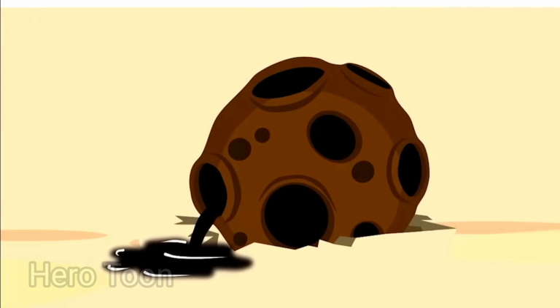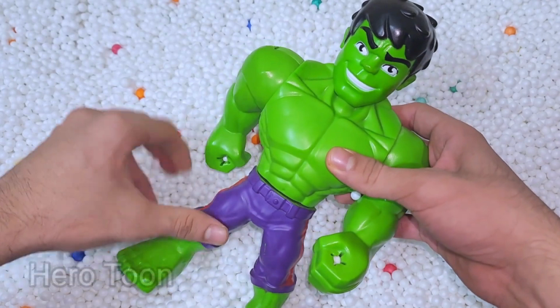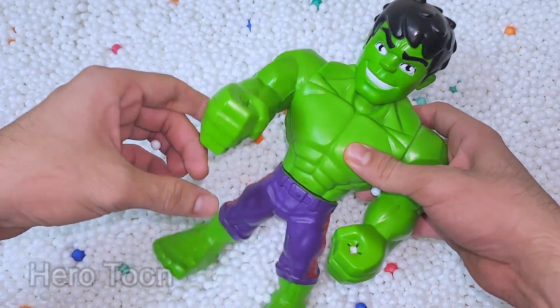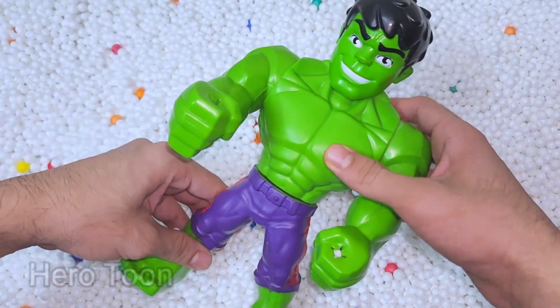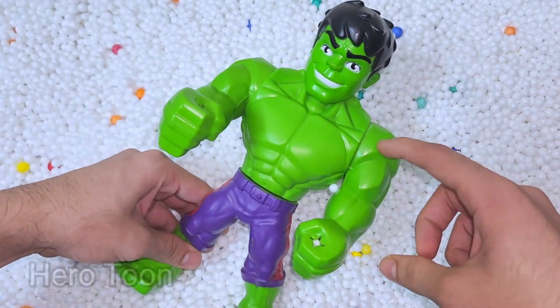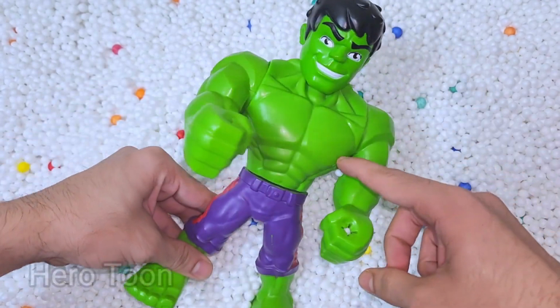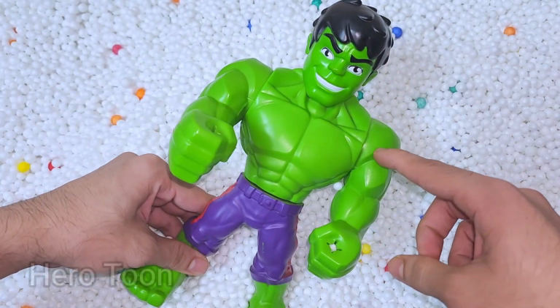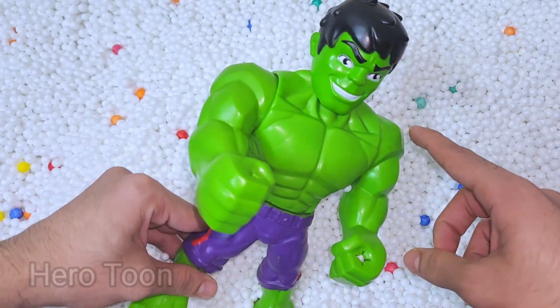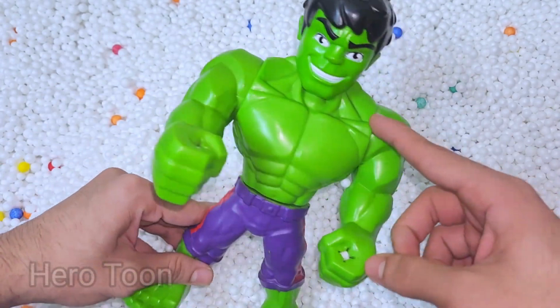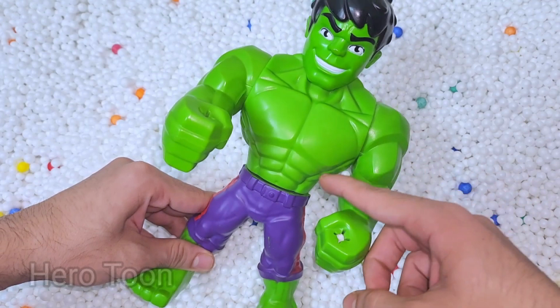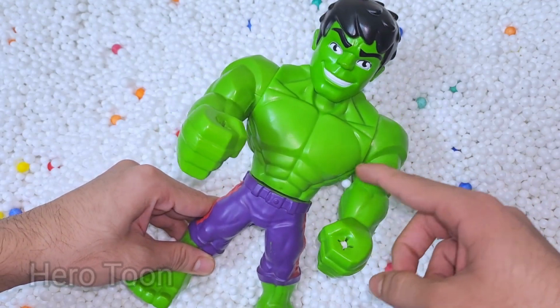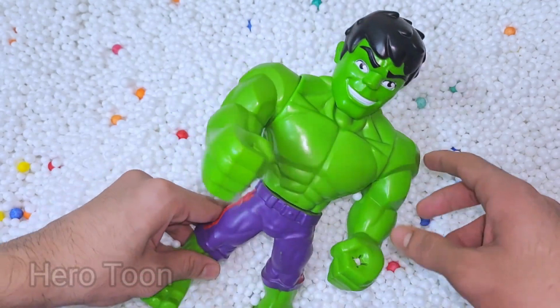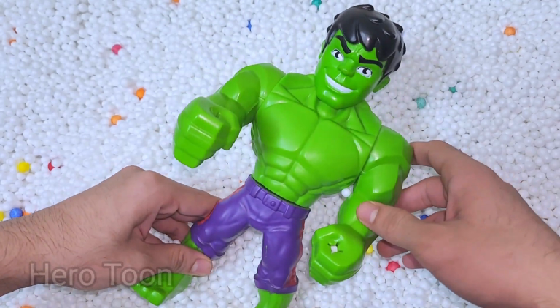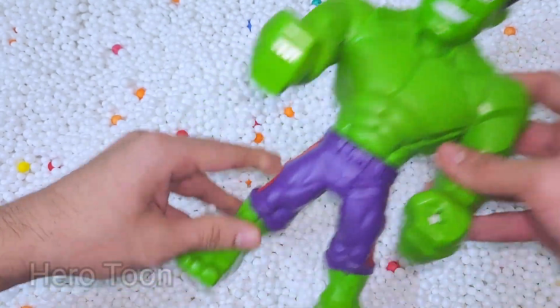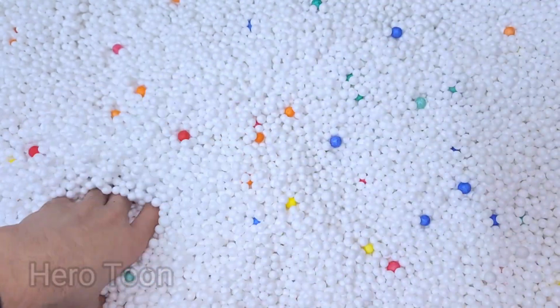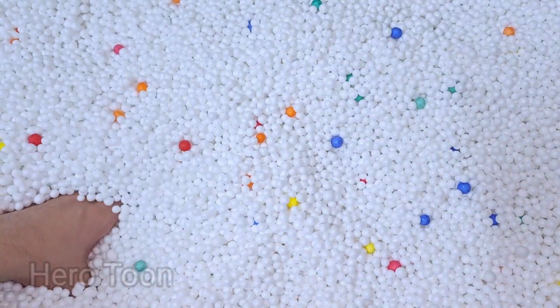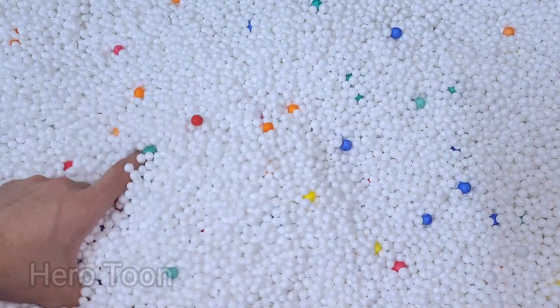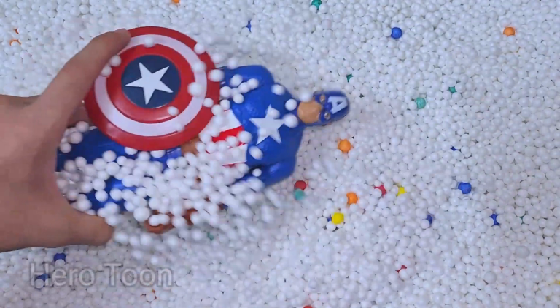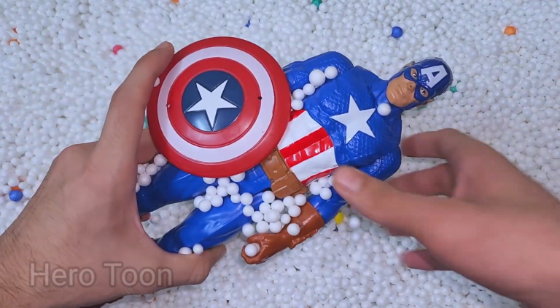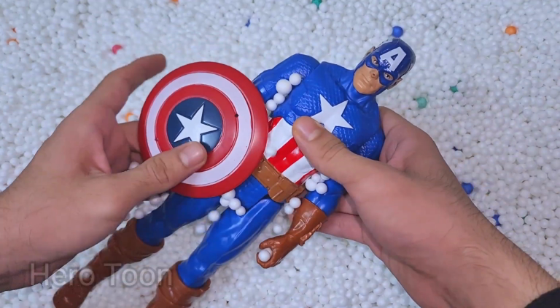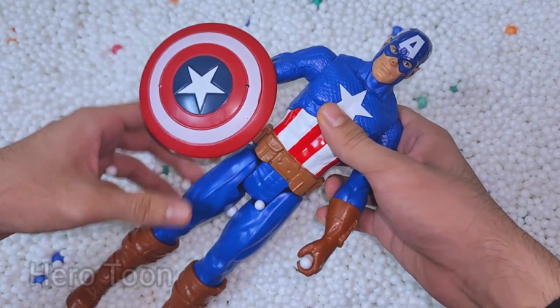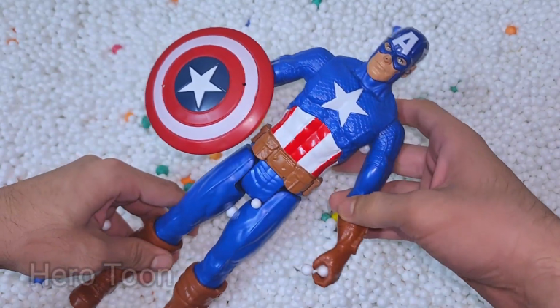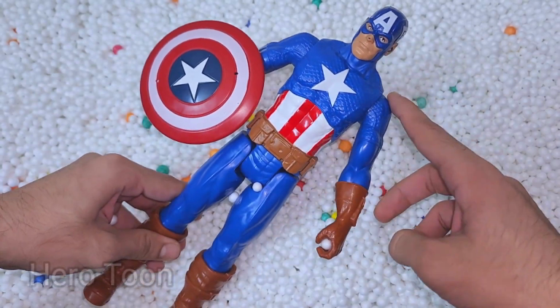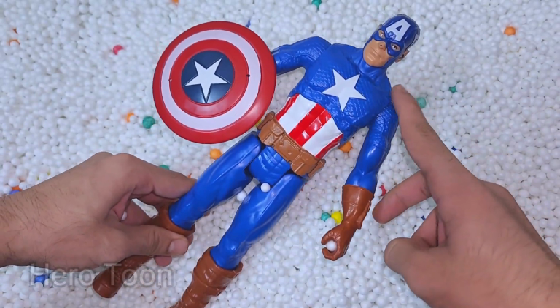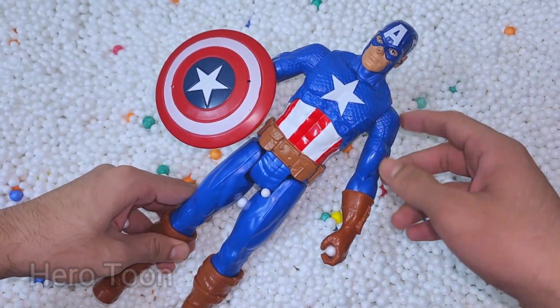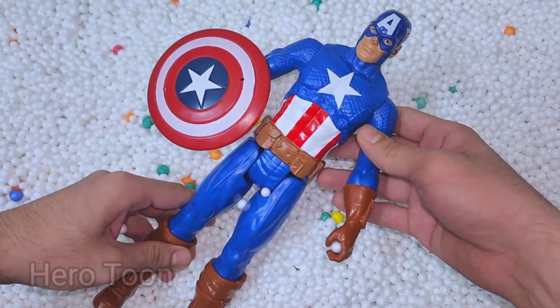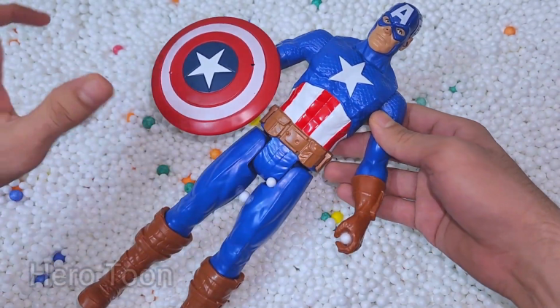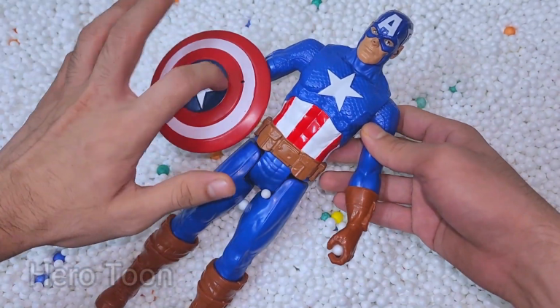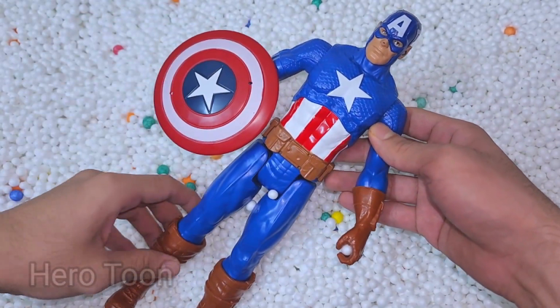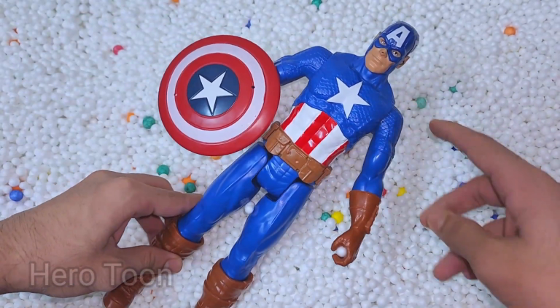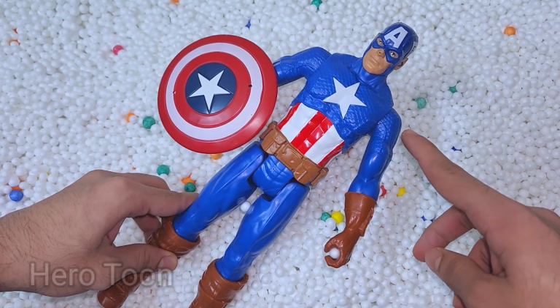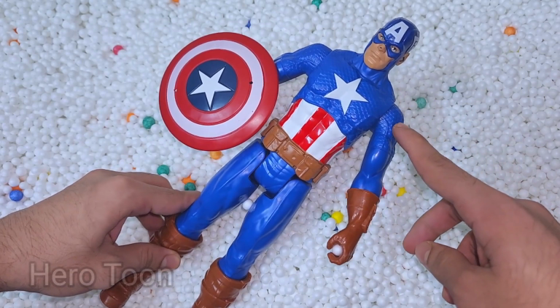Wow guys, look at this very muscular body — very nice and green shiny body, very cool. Let's find something inside. Oh wow guys, look what I find — this is very nice protective shield. This is Captain America!